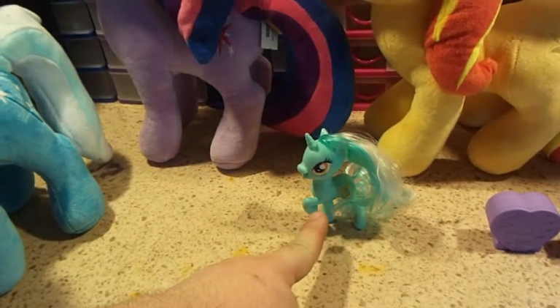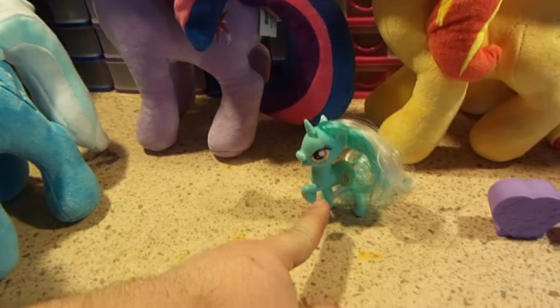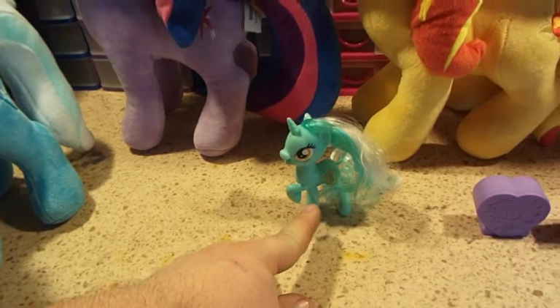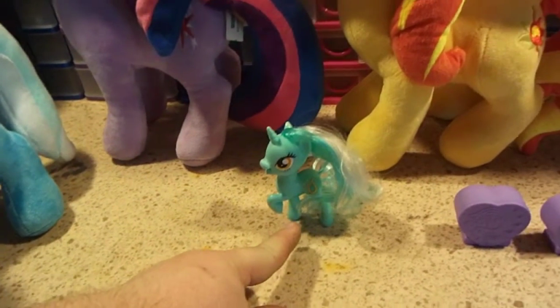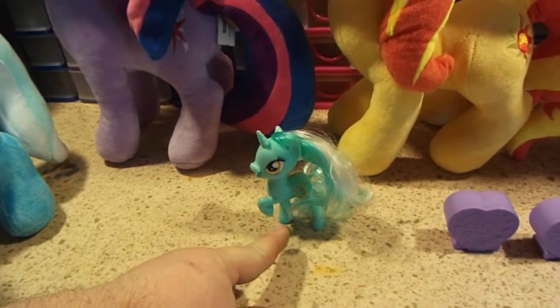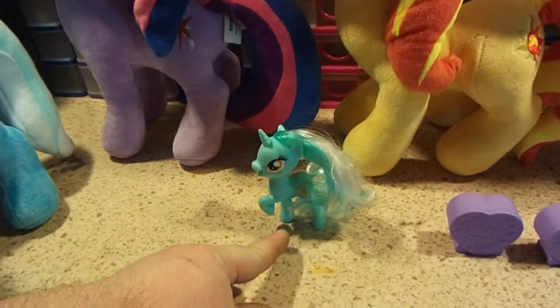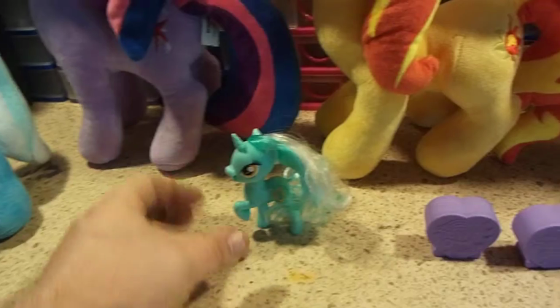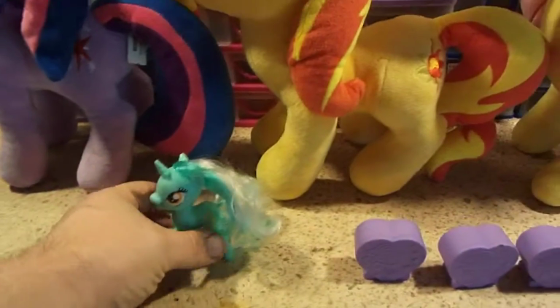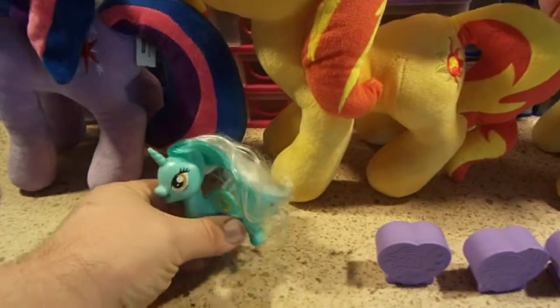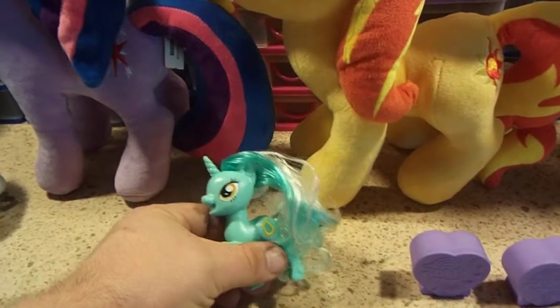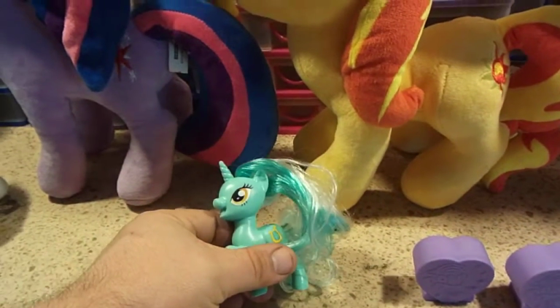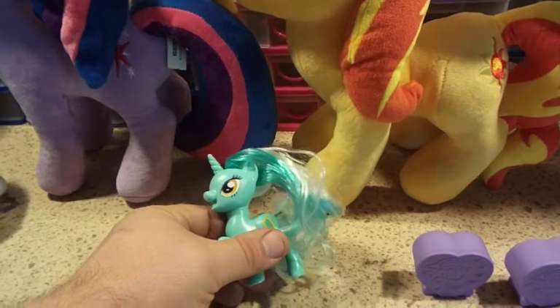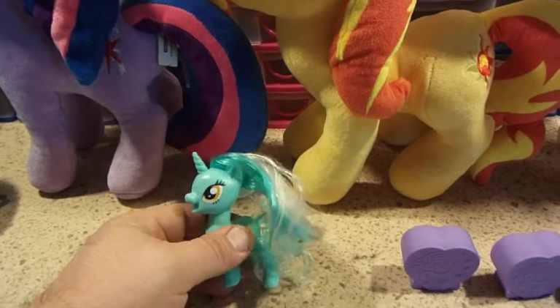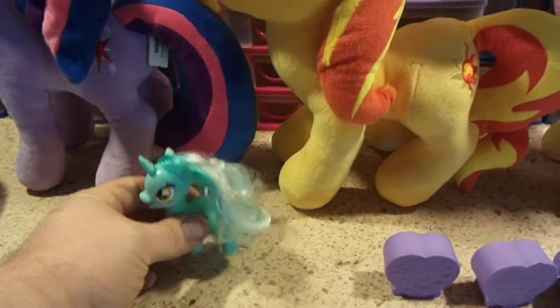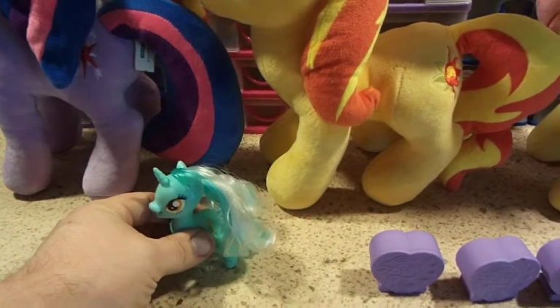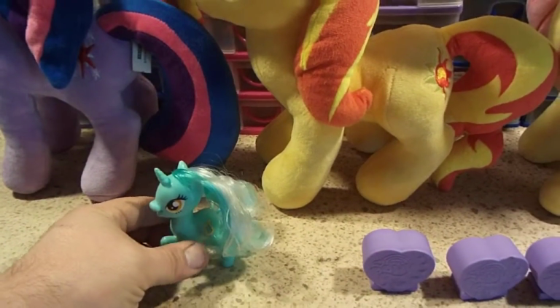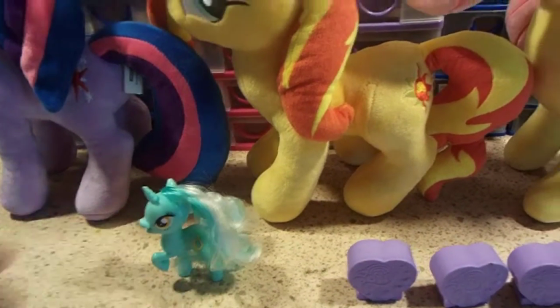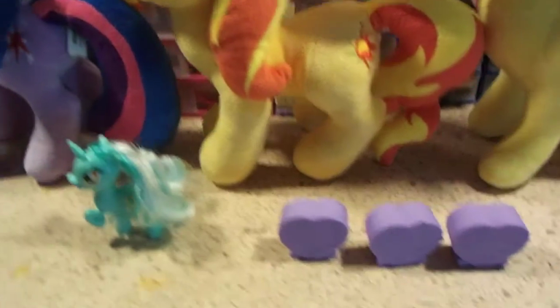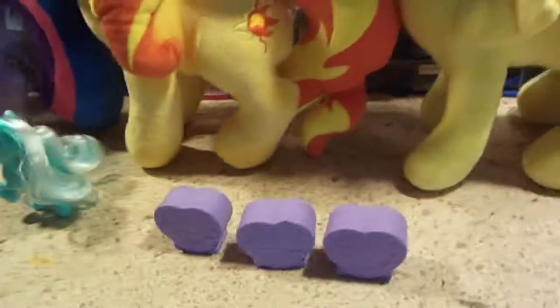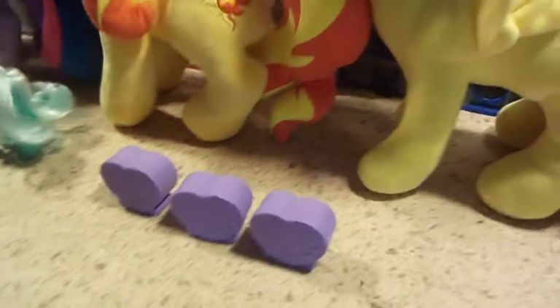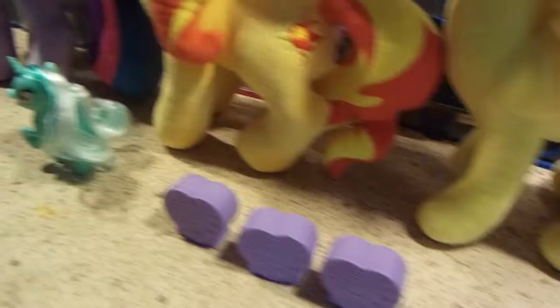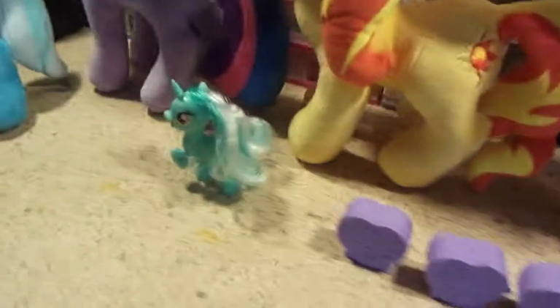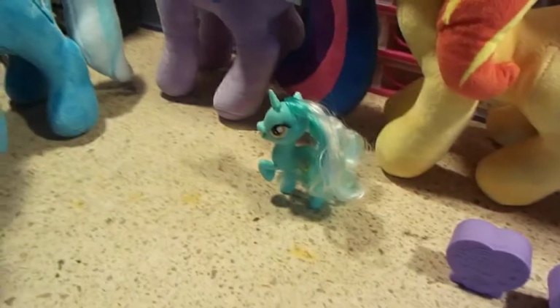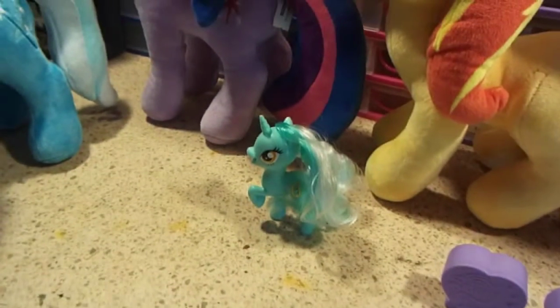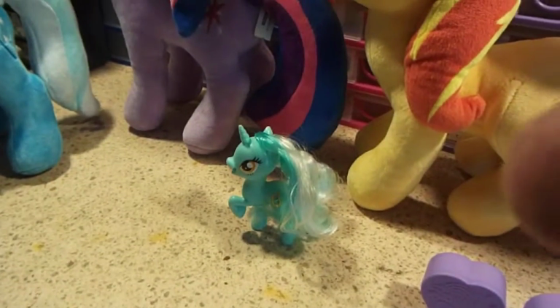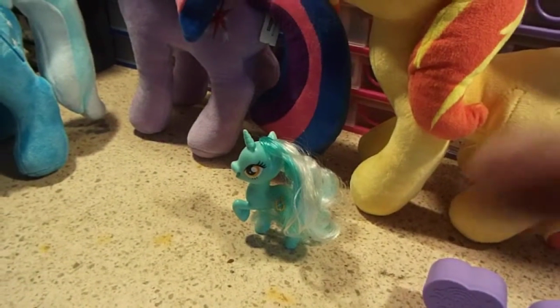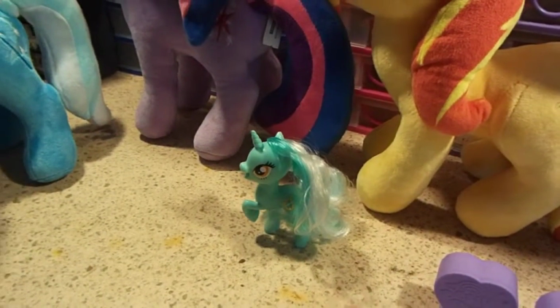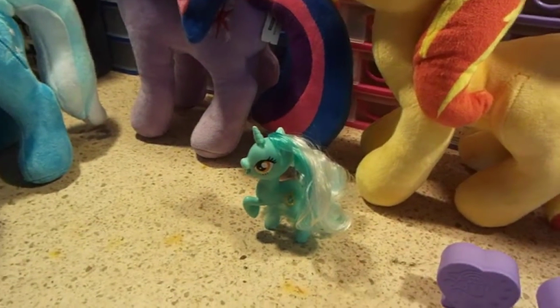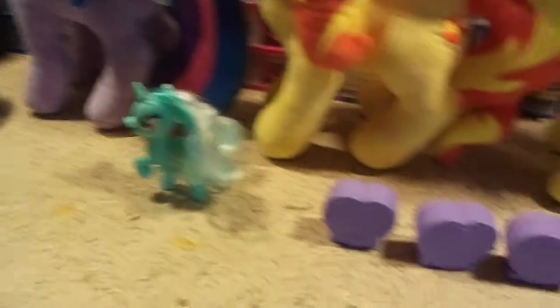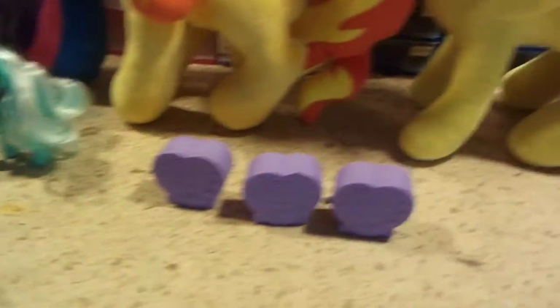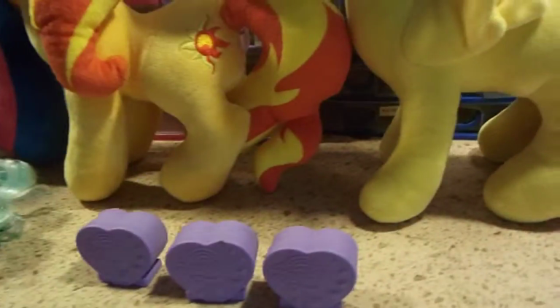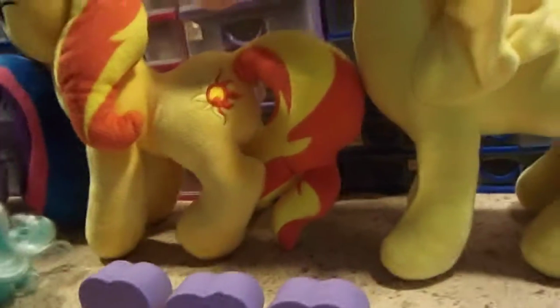Bought this one Thursday — a little Lyra Heartstrings. I might eventually get some more from that range, though I can't remember what the range is called.